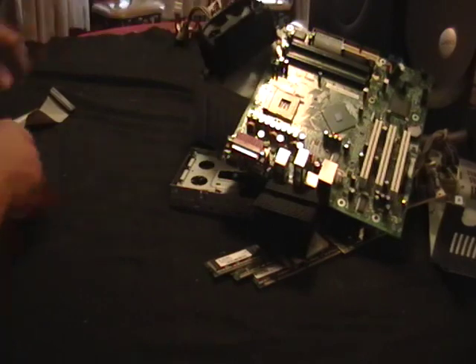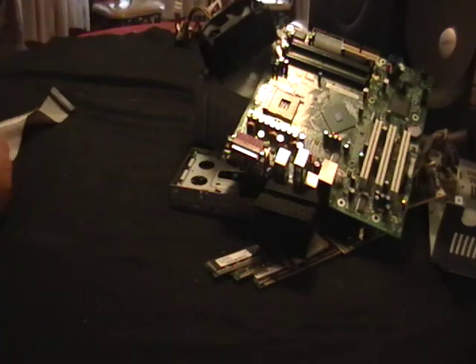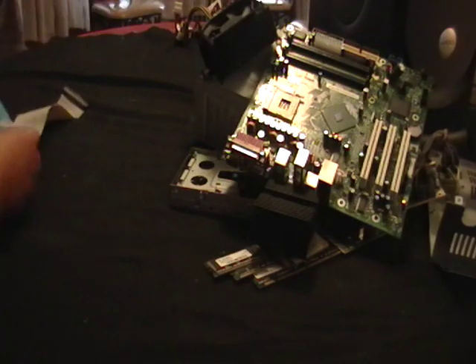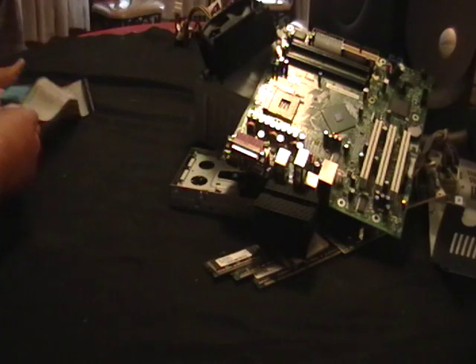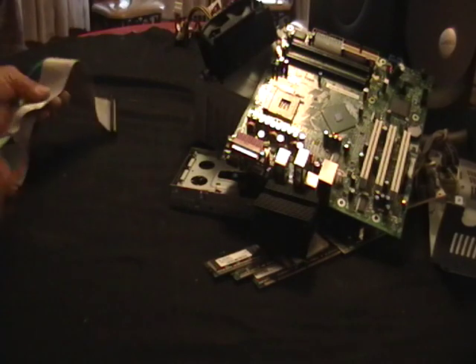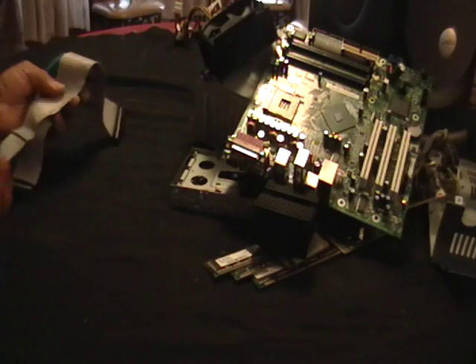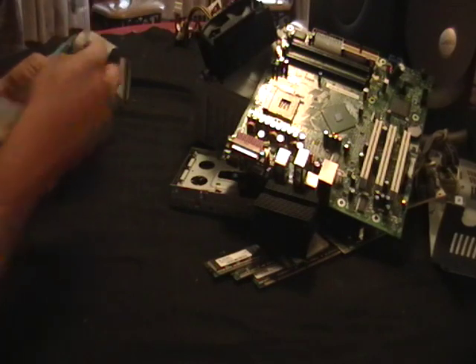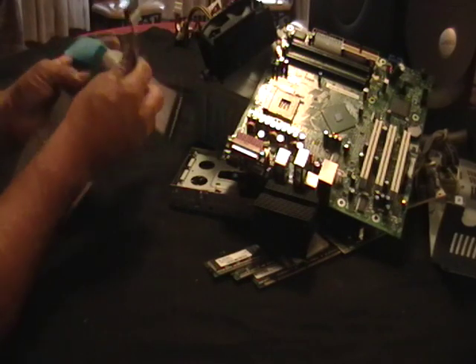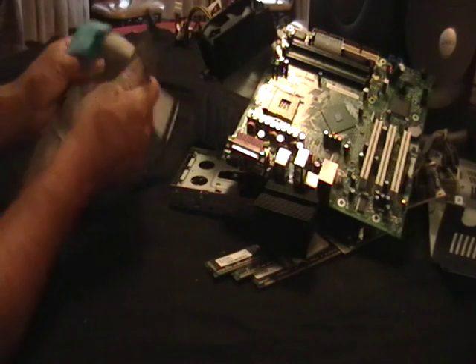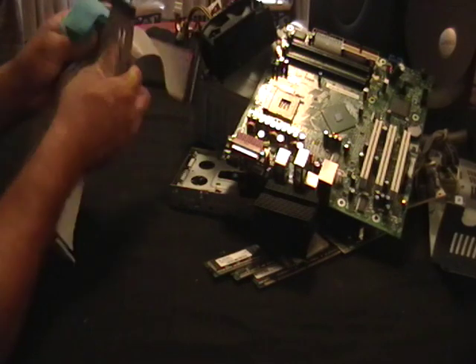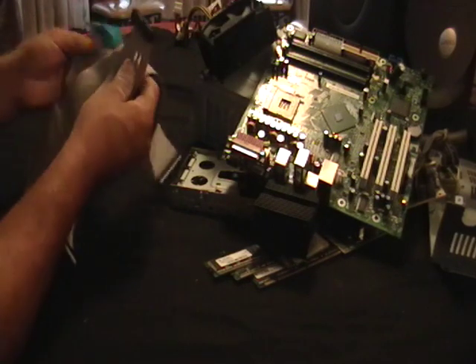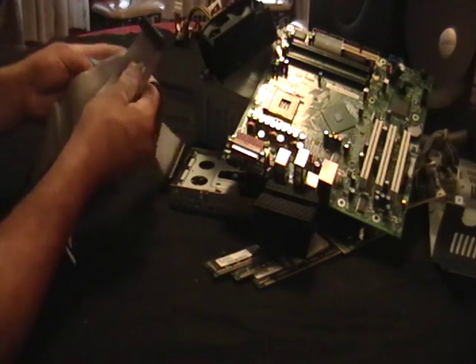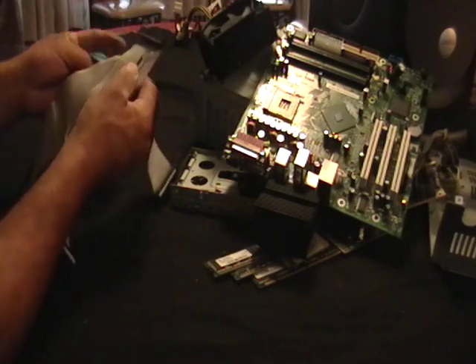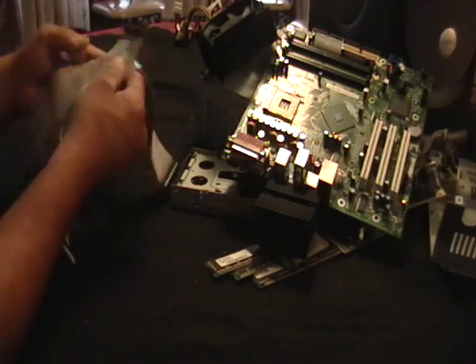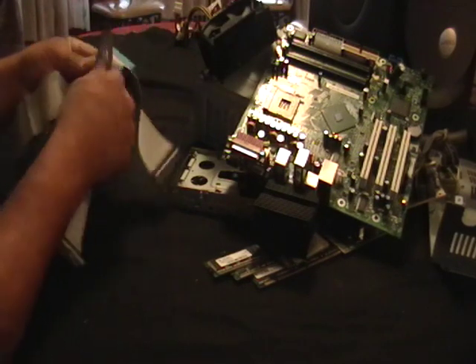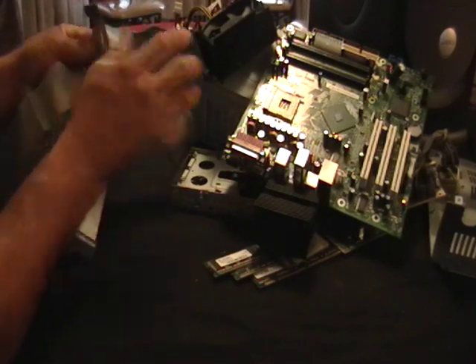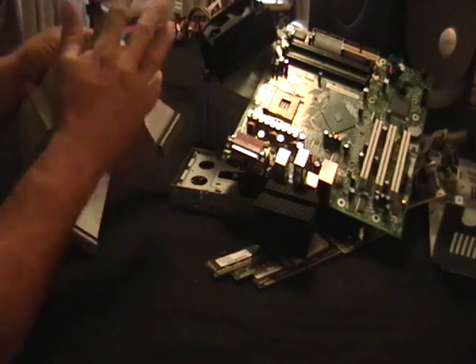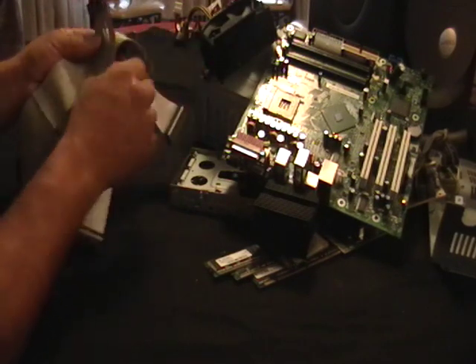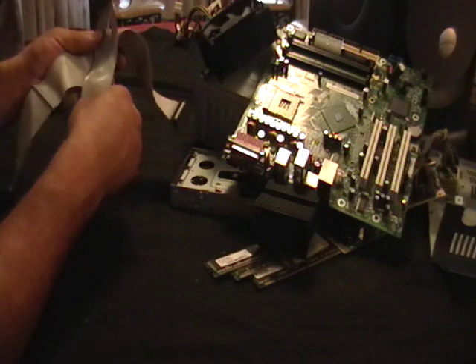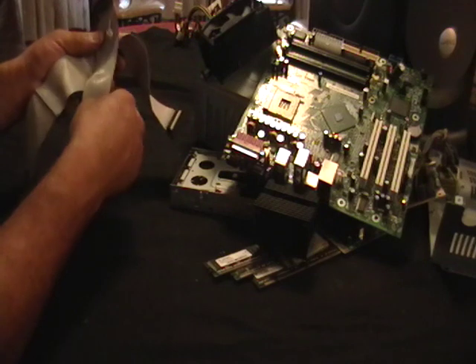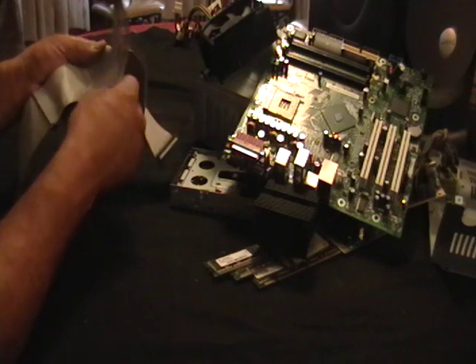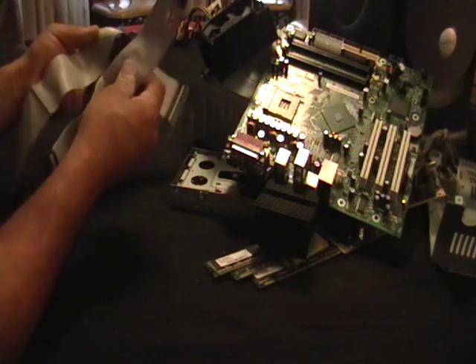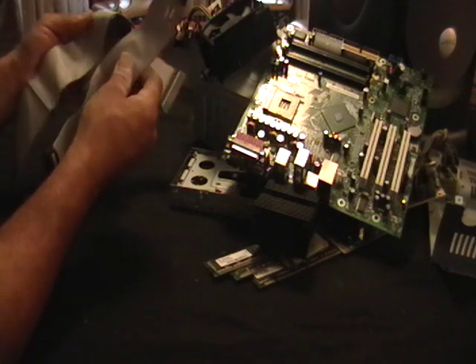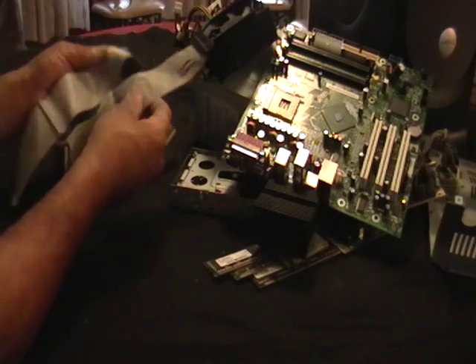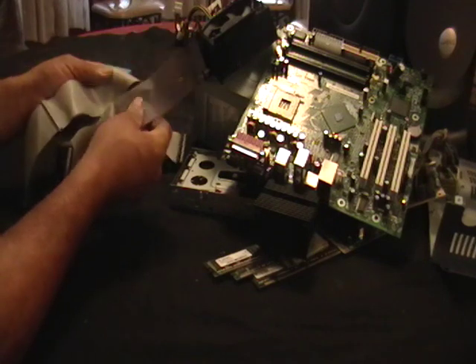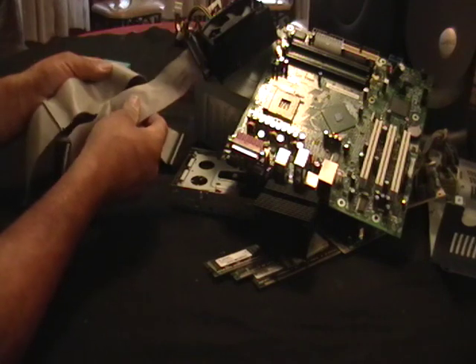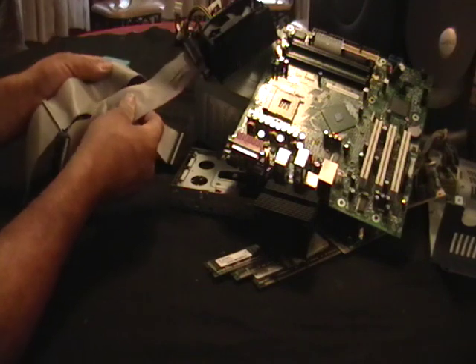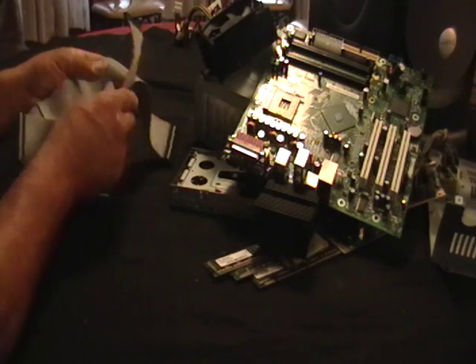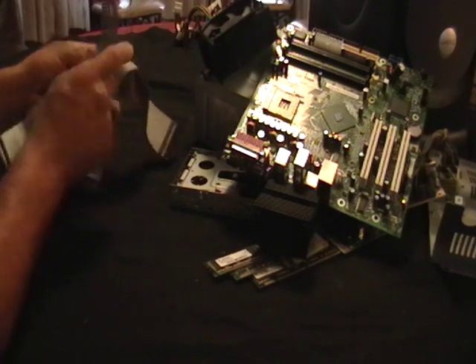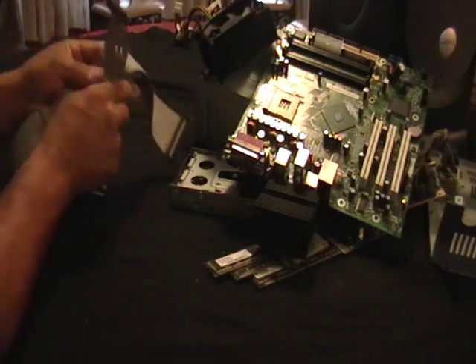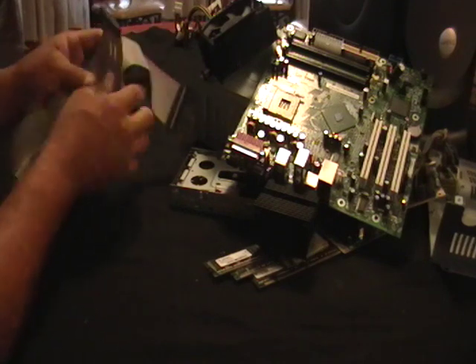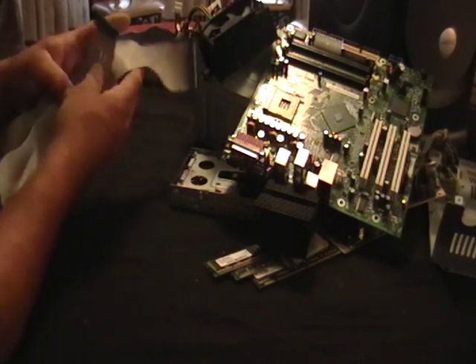These are some of the connections to connect the motherboard to the other components. It's all wiring and it's all worth money.